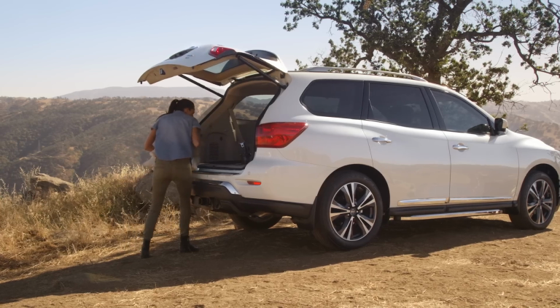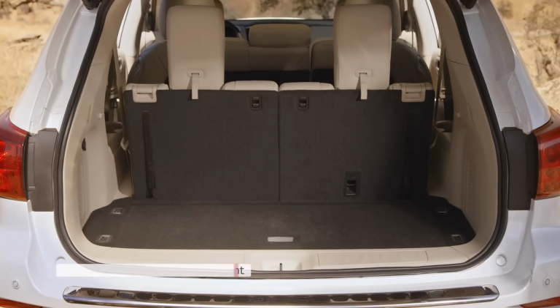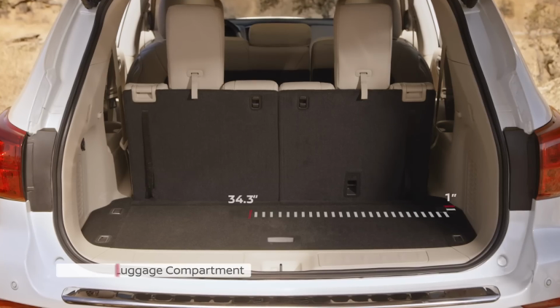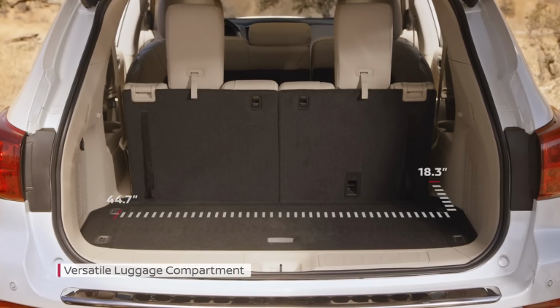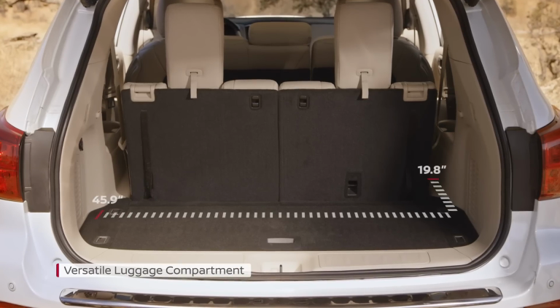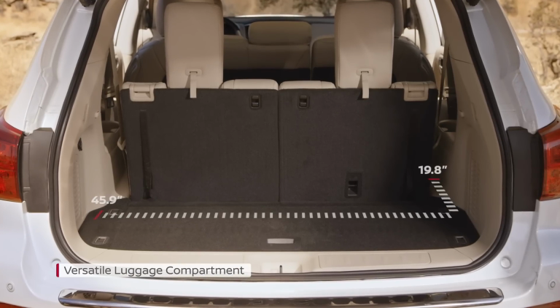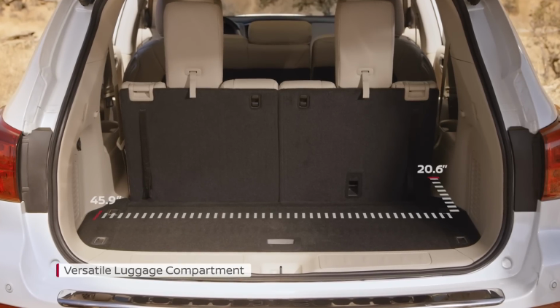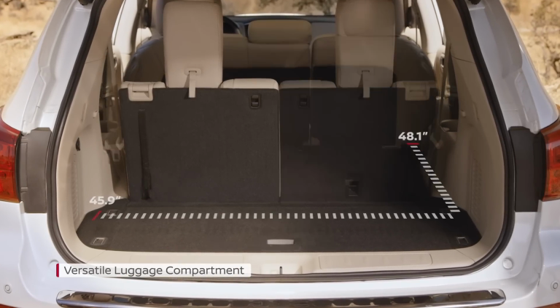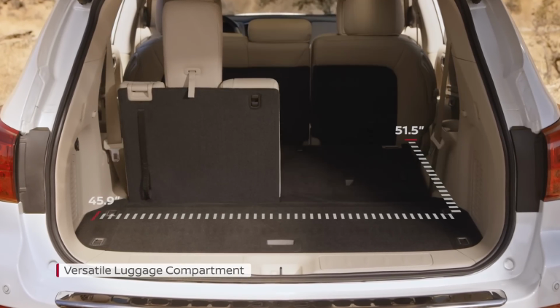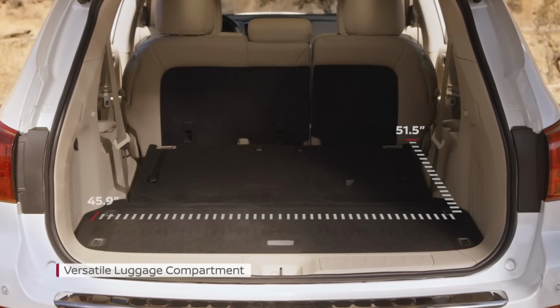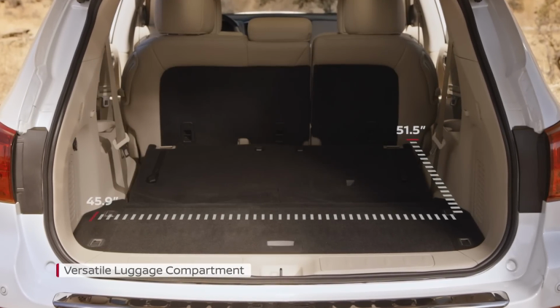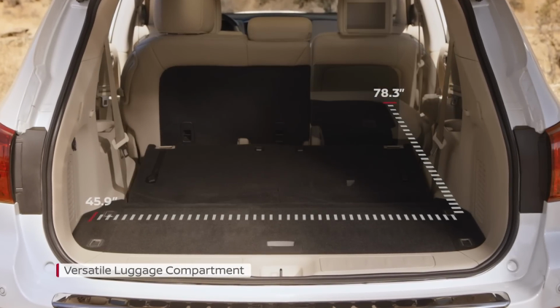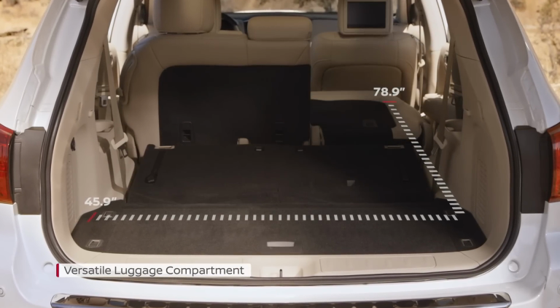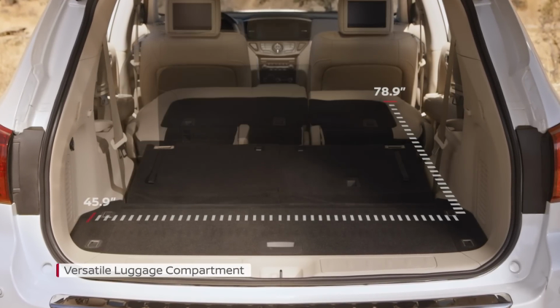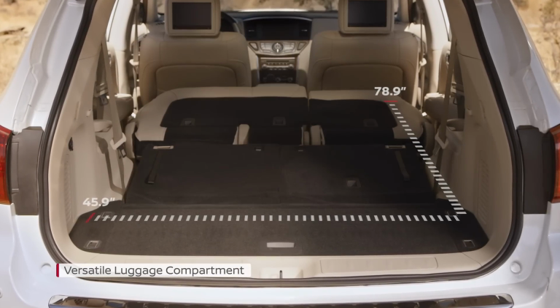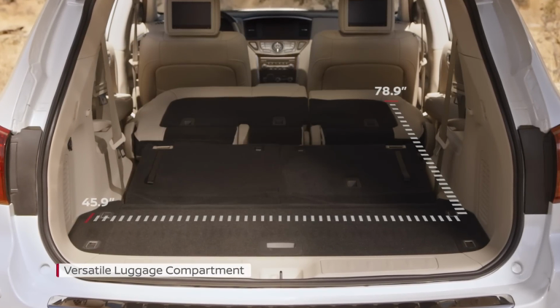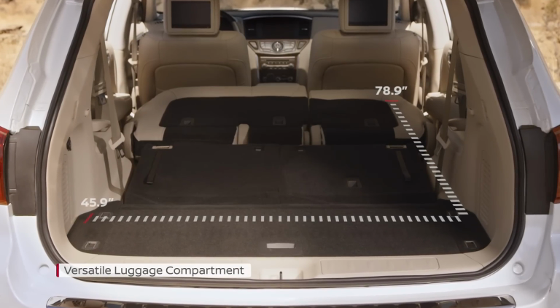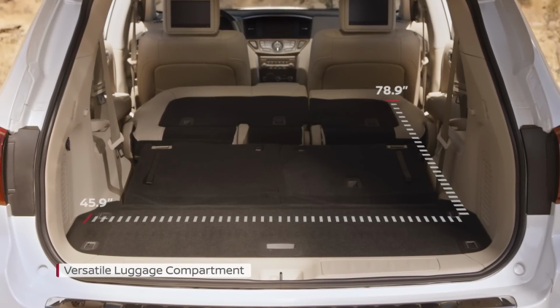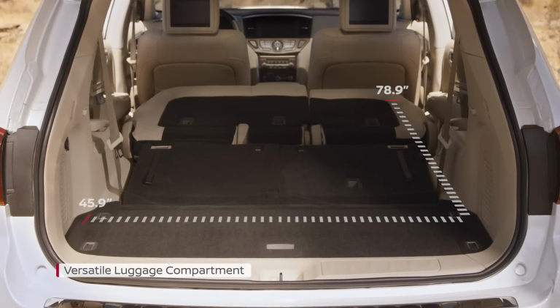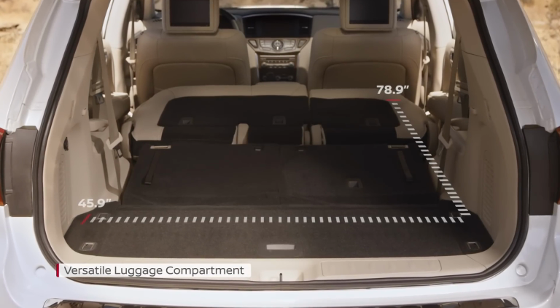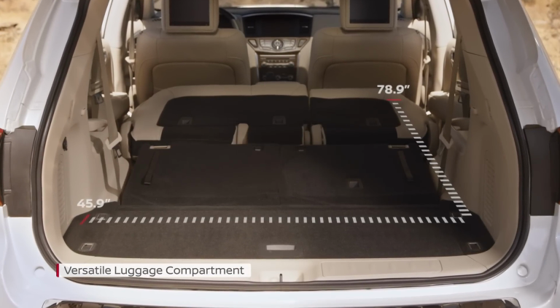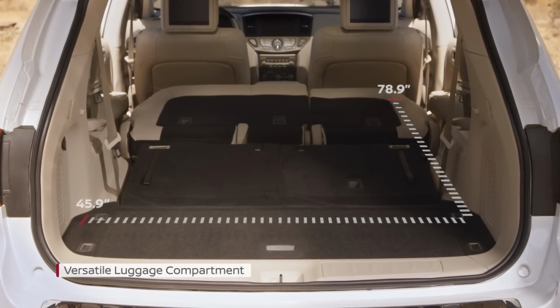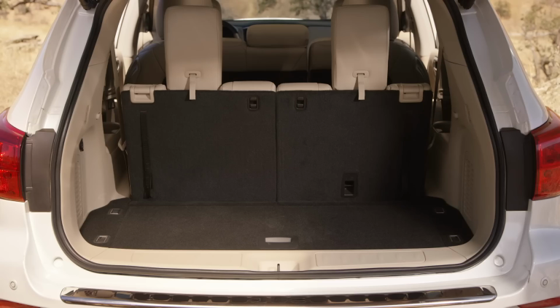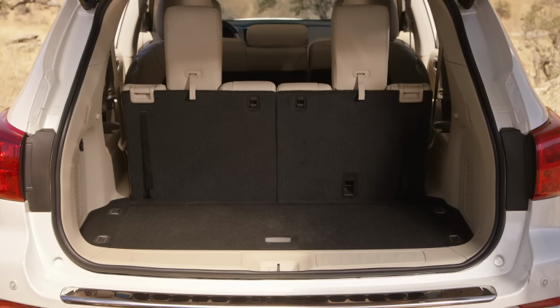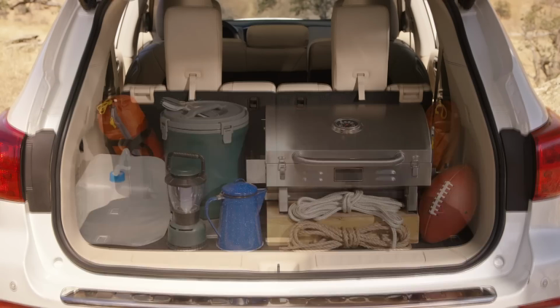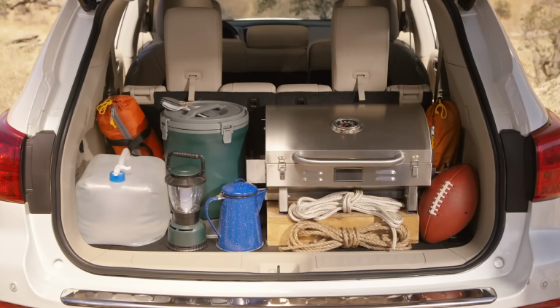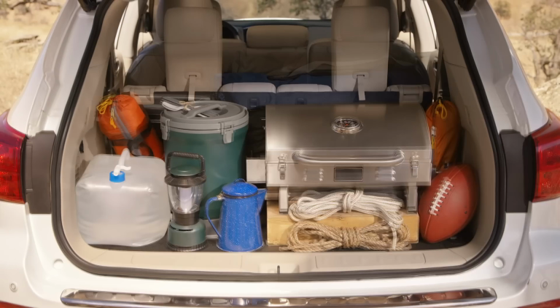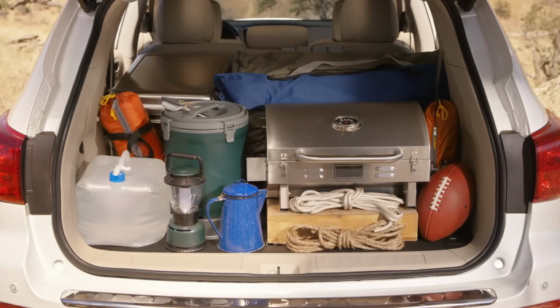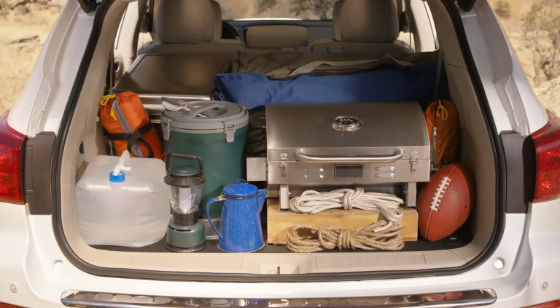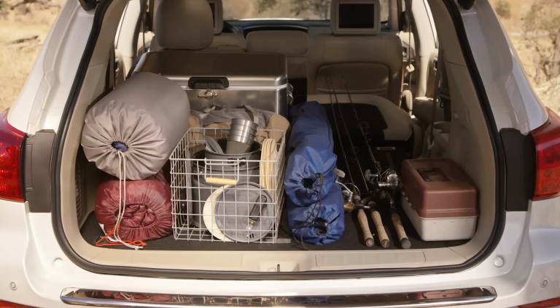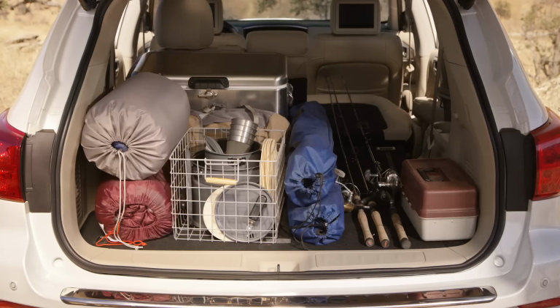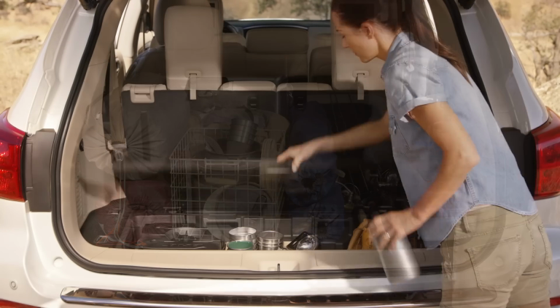With so many options, including 60-40 split rear seats, there's a big space just waiting for the right person to fill it up.